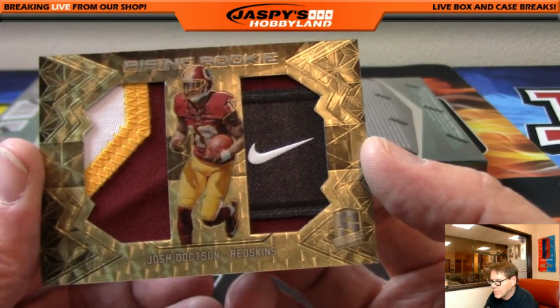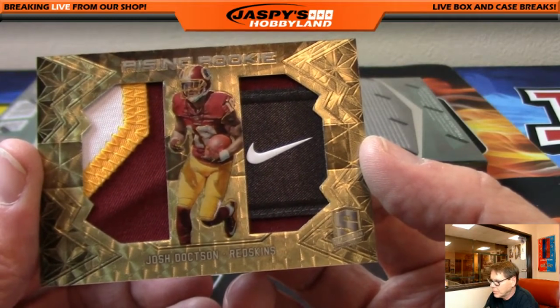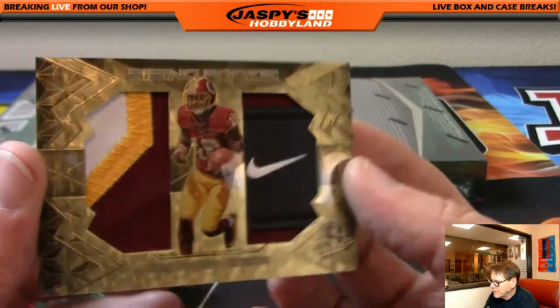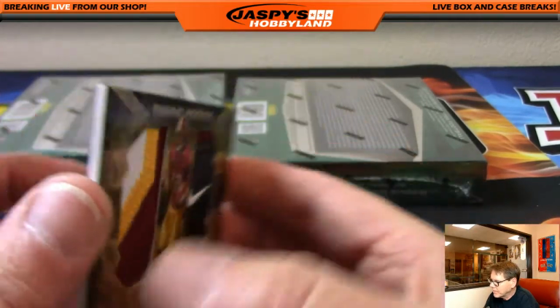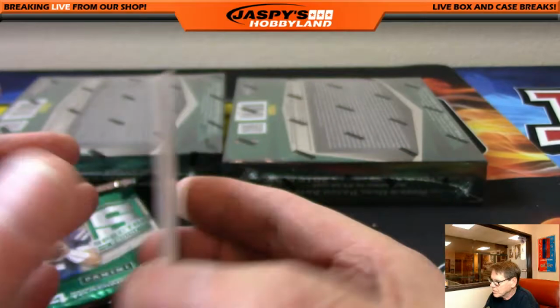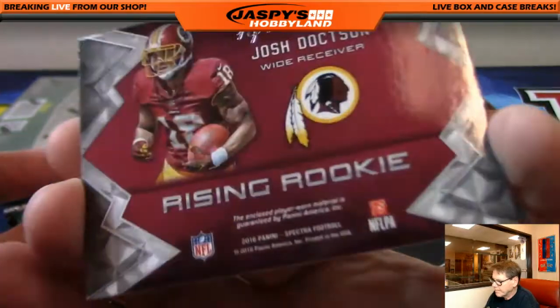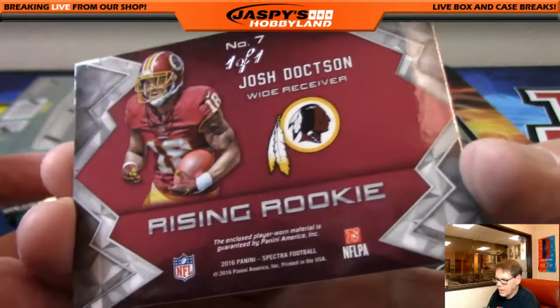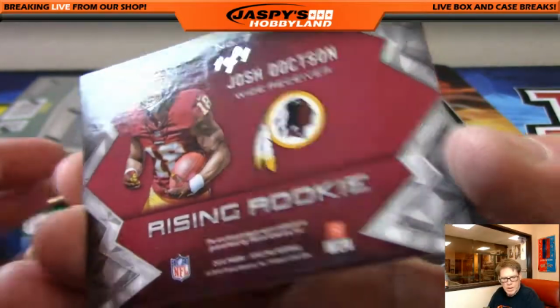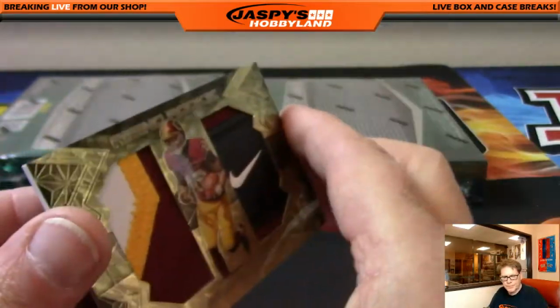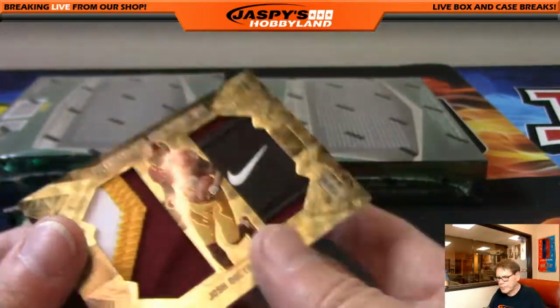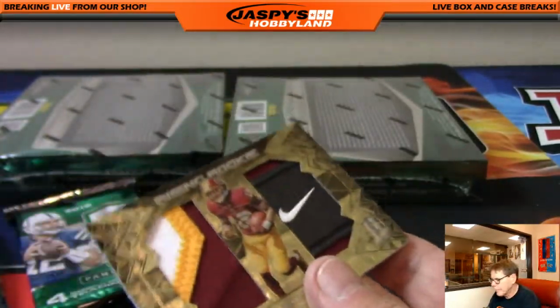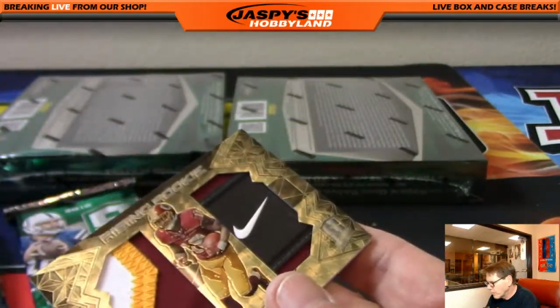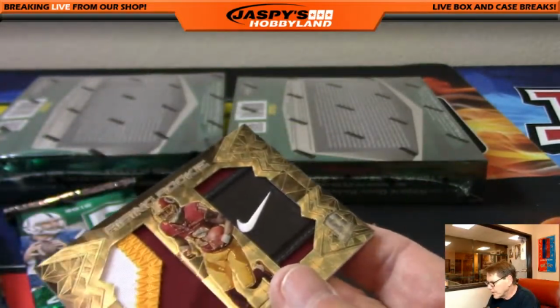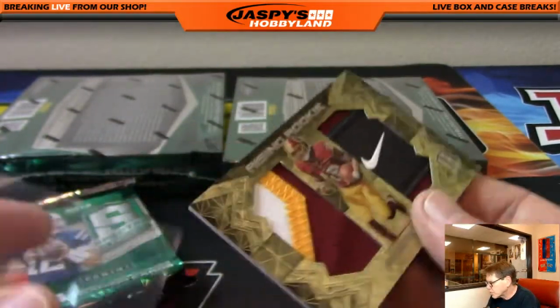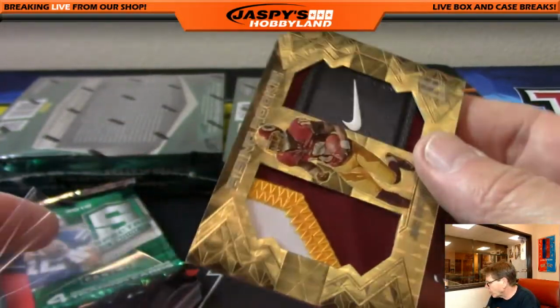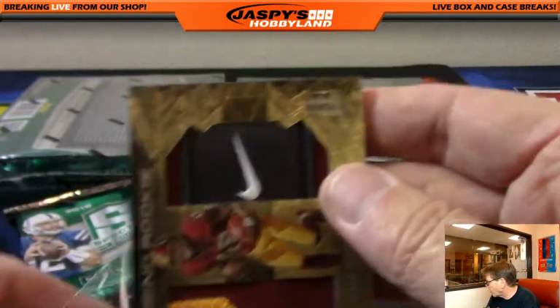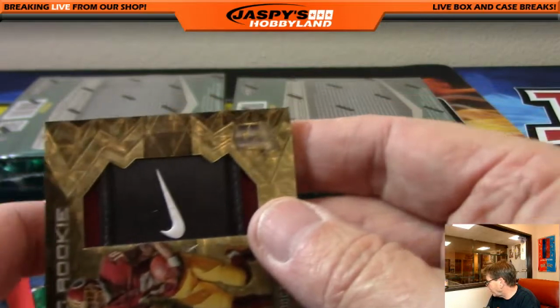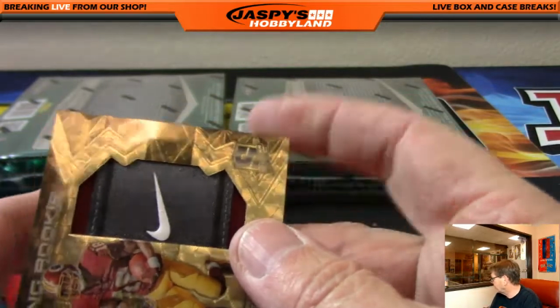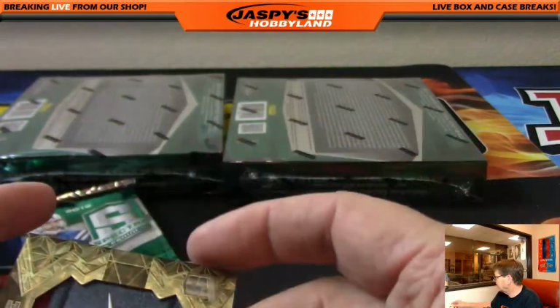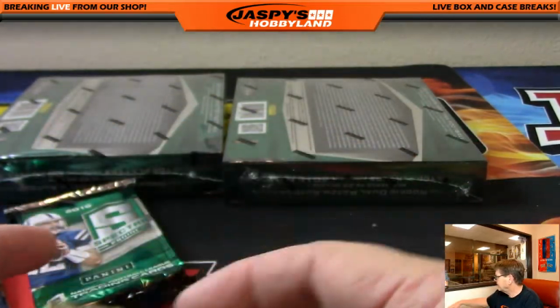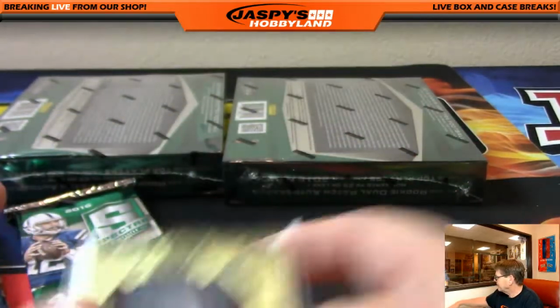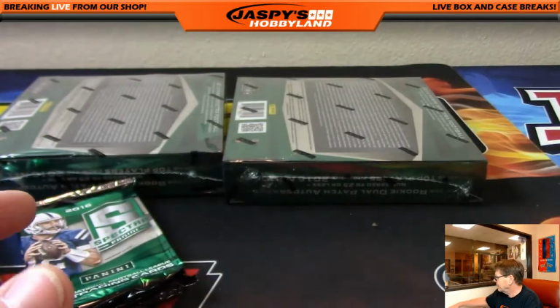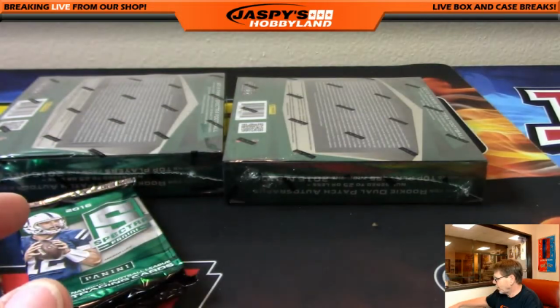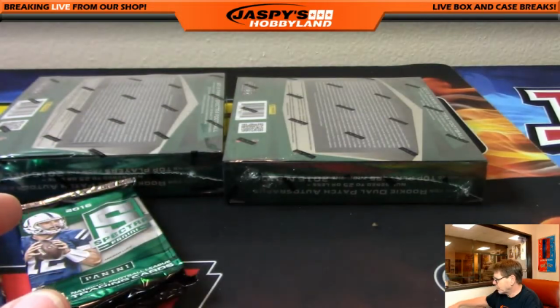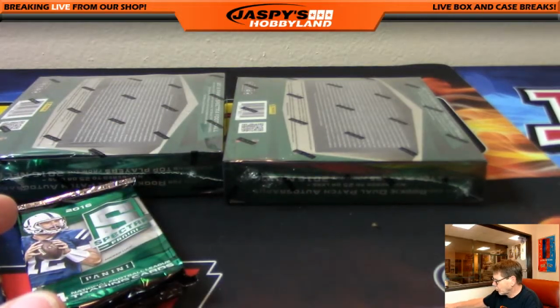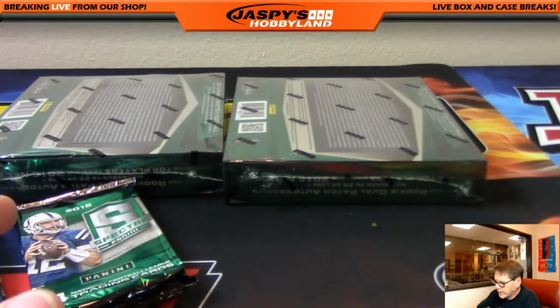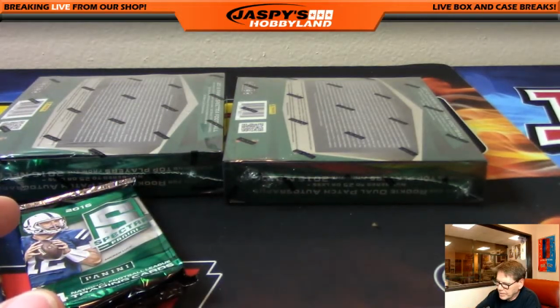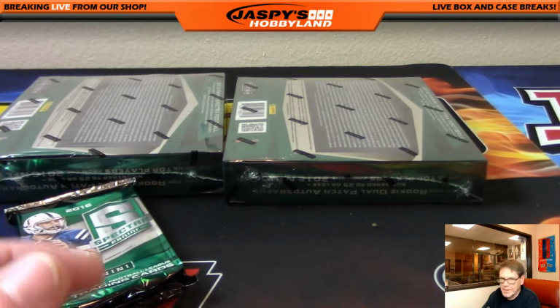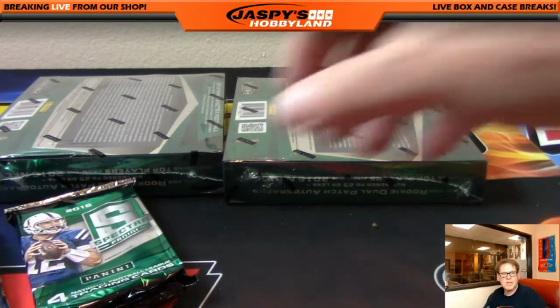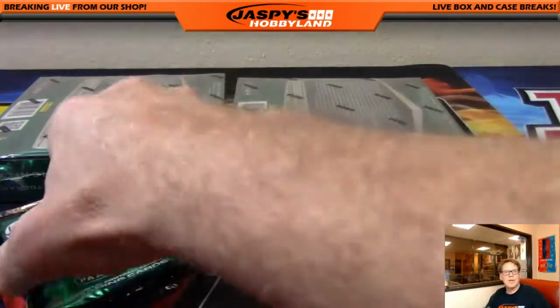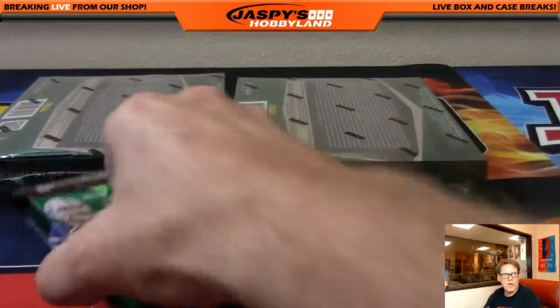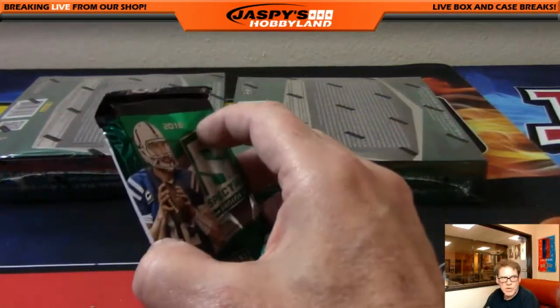Pulling some heat tonight, folks. Number 14 is in the store right now. Congratulations, Rick. Very nice card.